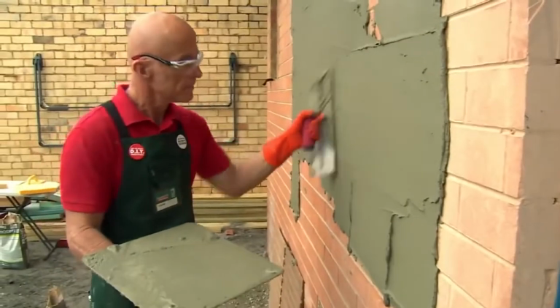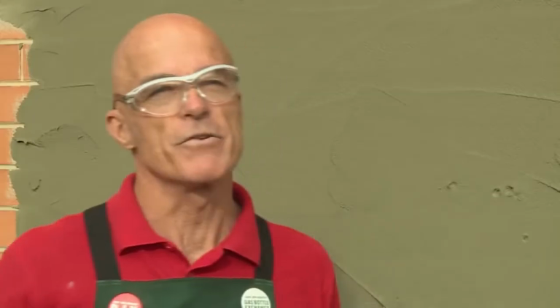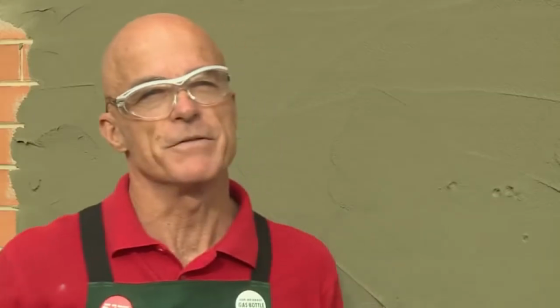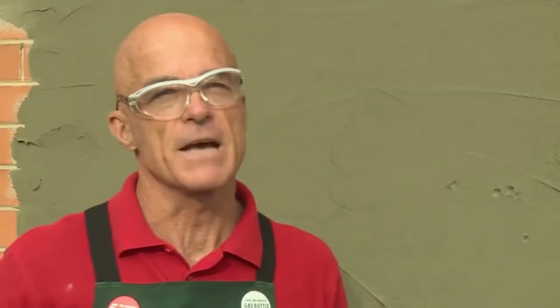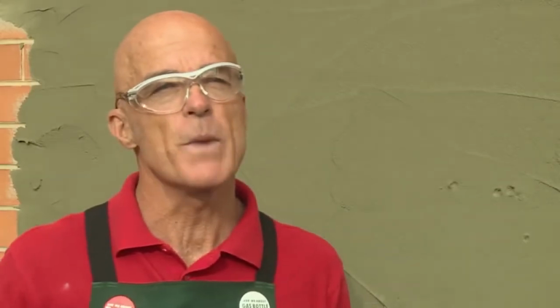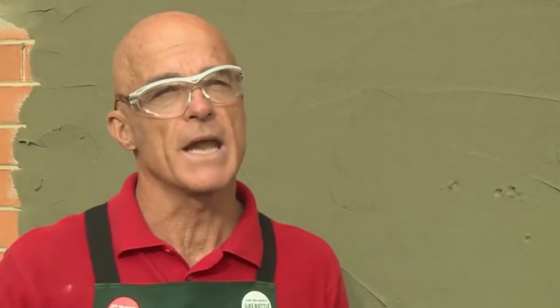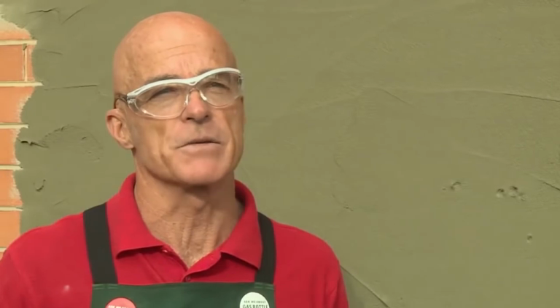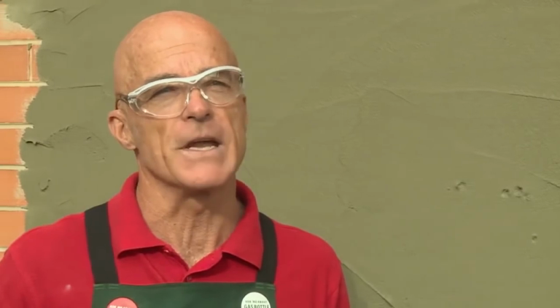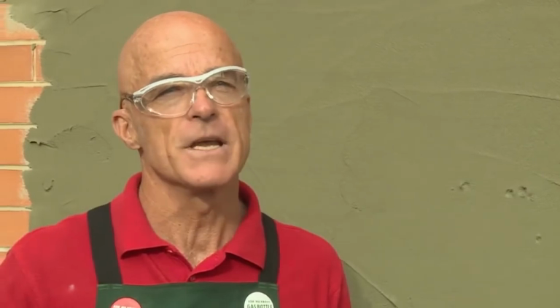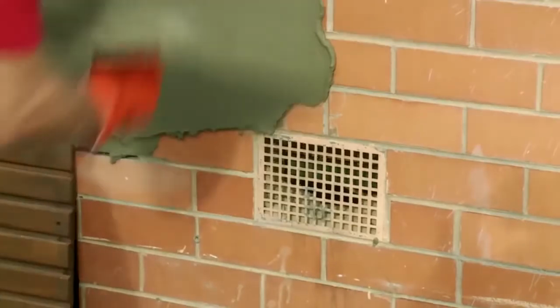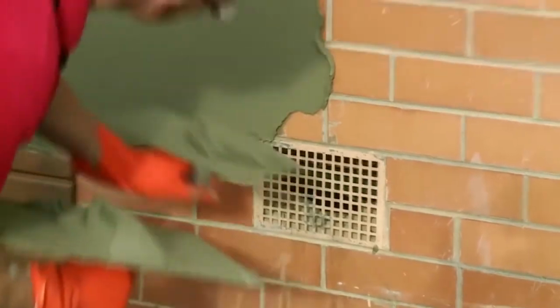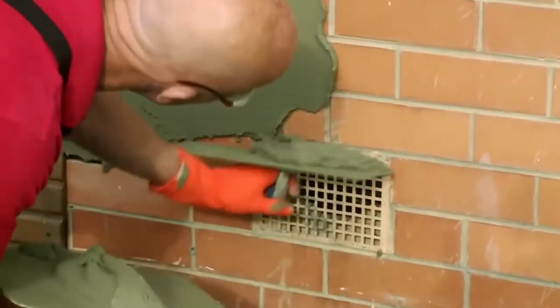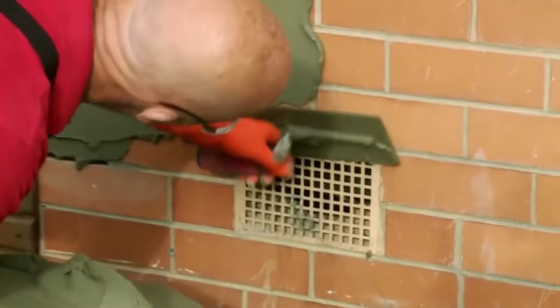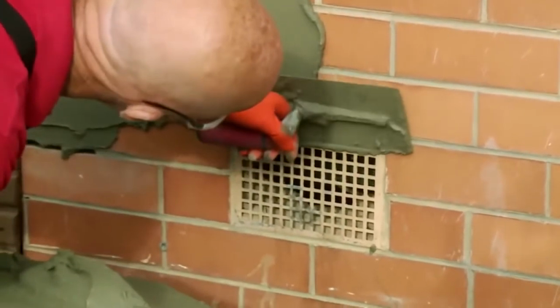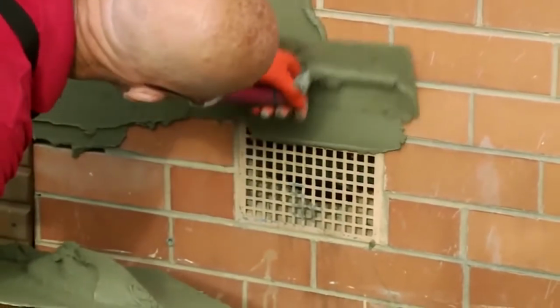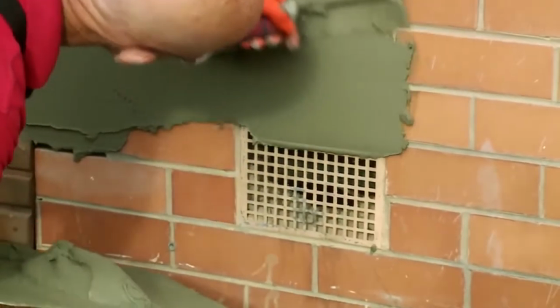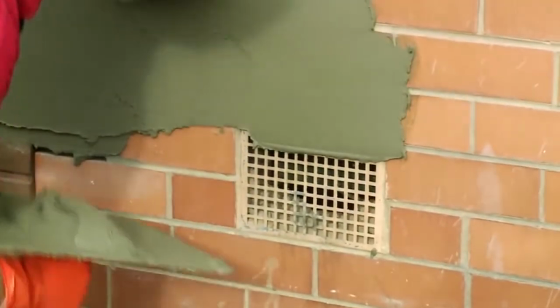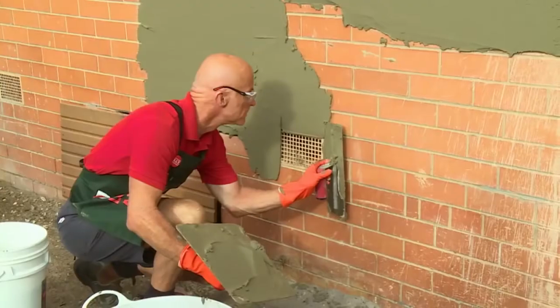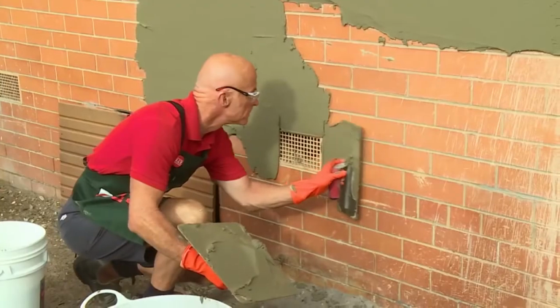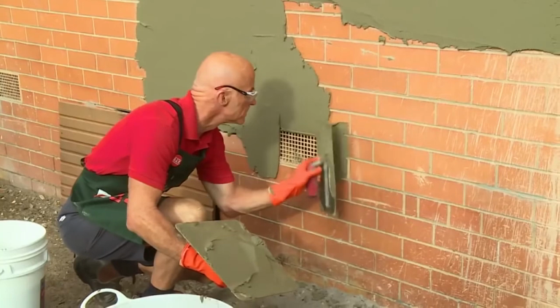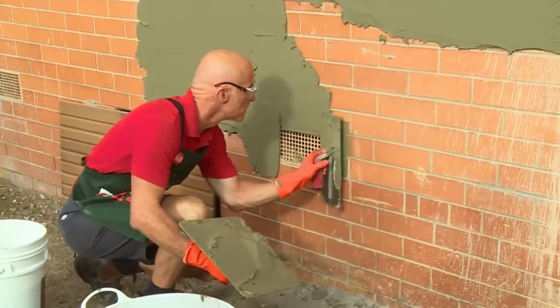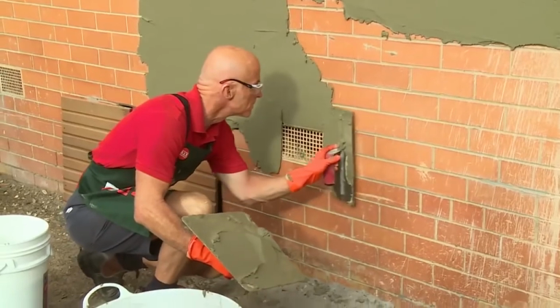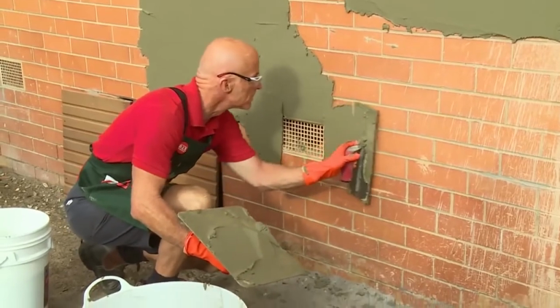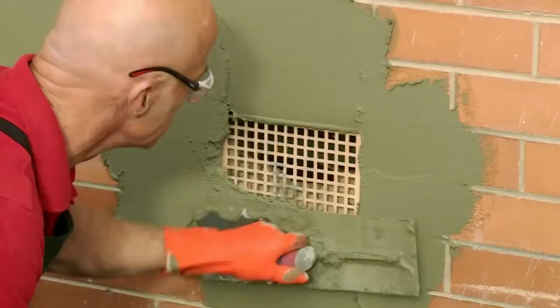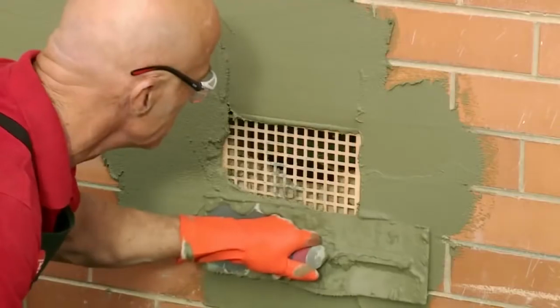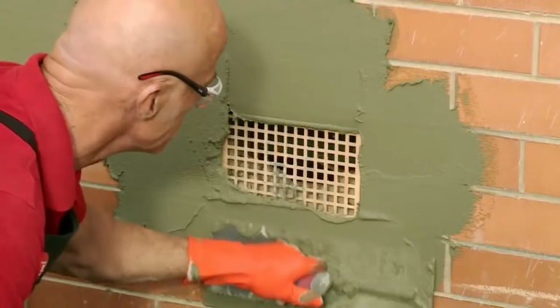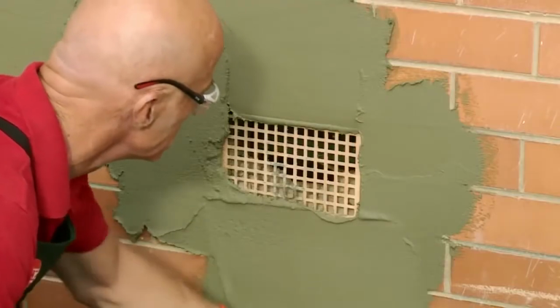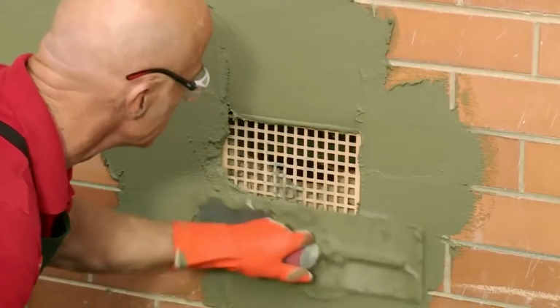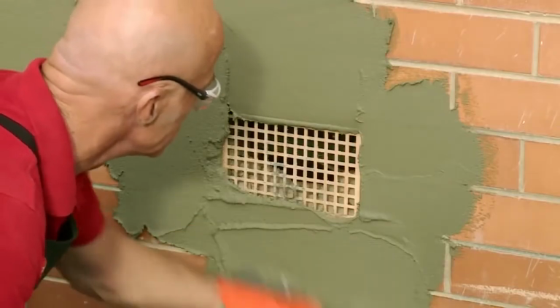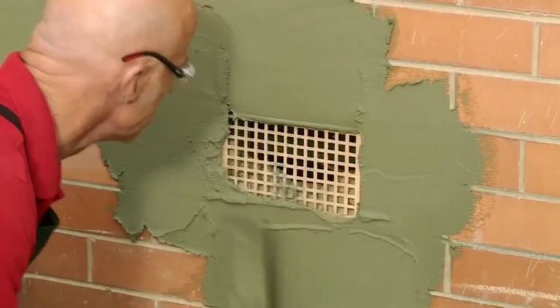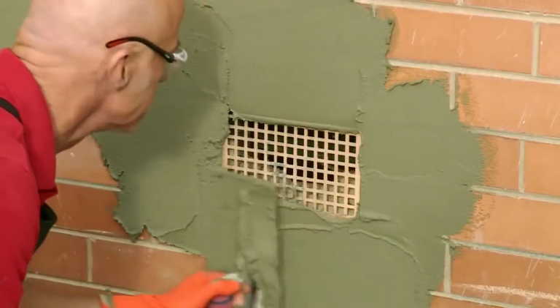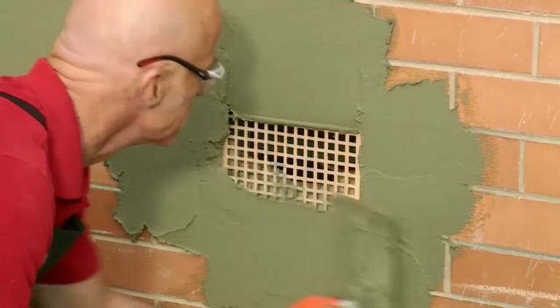We're rendering on a 50s house, and you may encounter some vents. If so, just render up to the vent with a slight overlay around the edges, and once dry, we'll cut away with our small tool to give a nice clean finish.